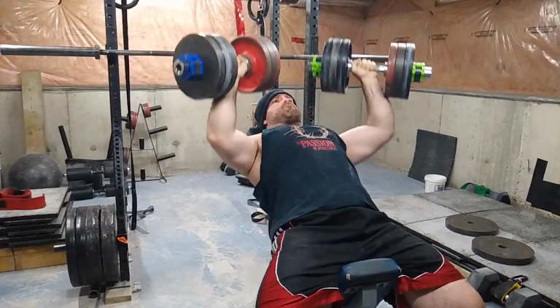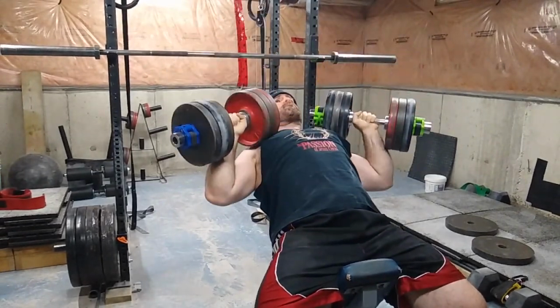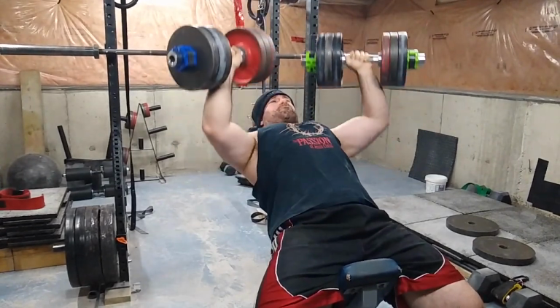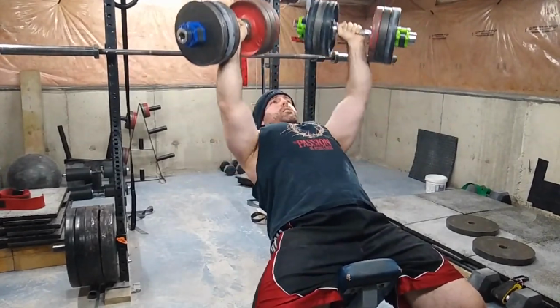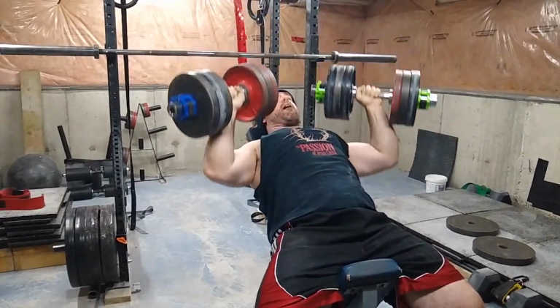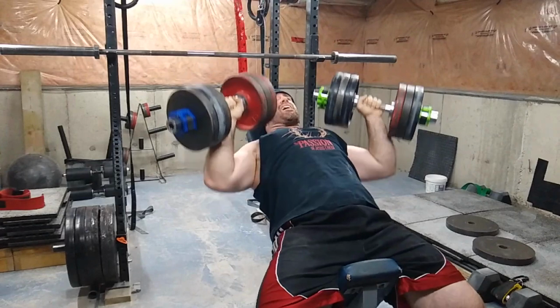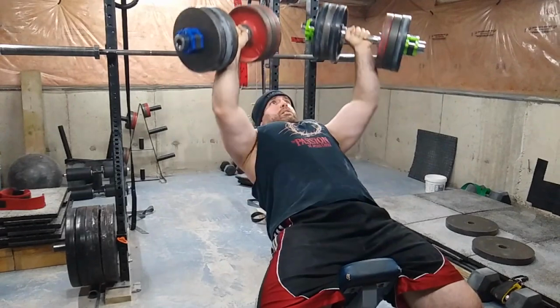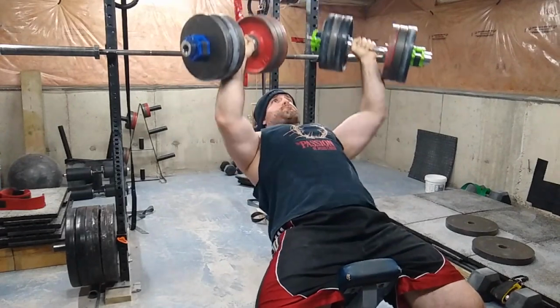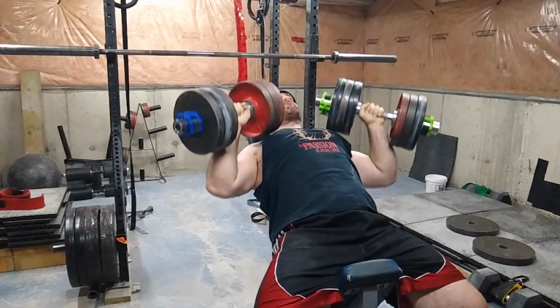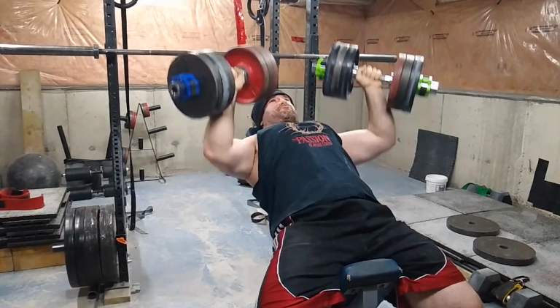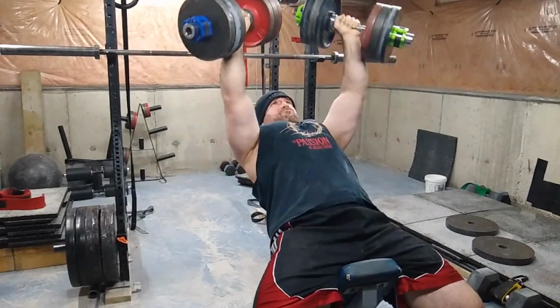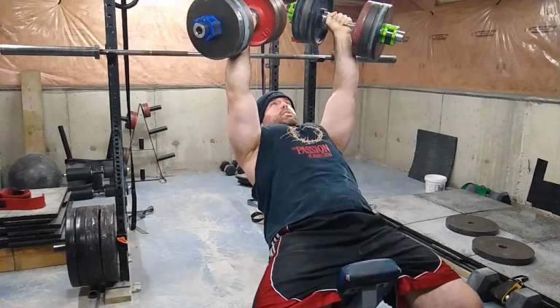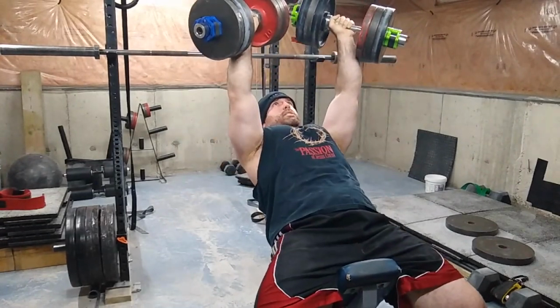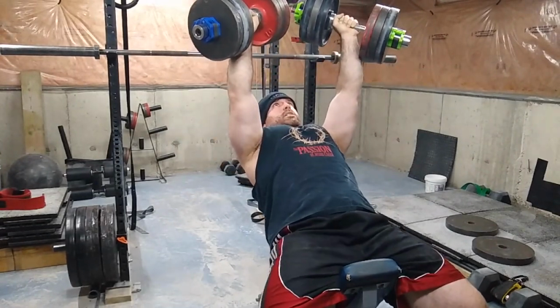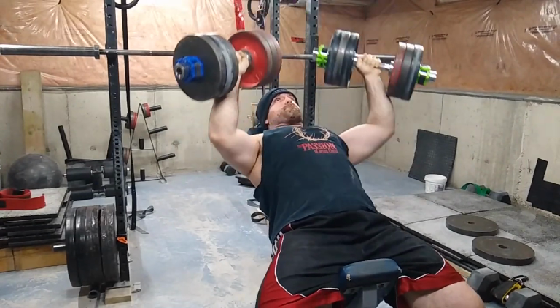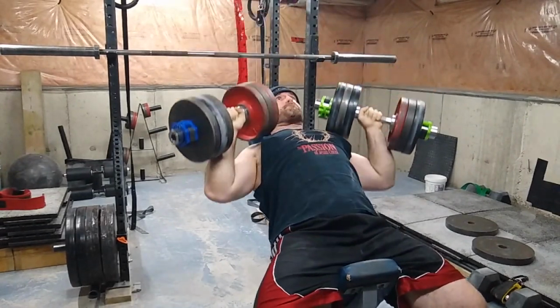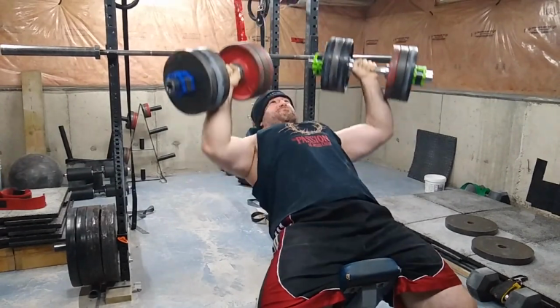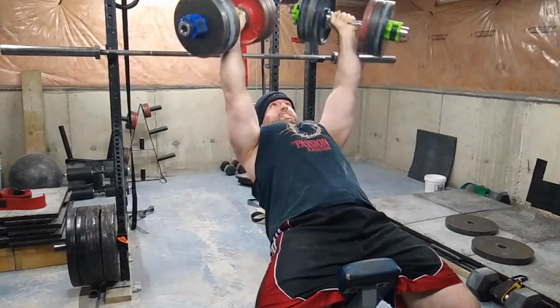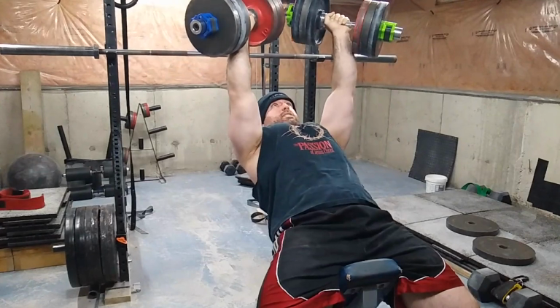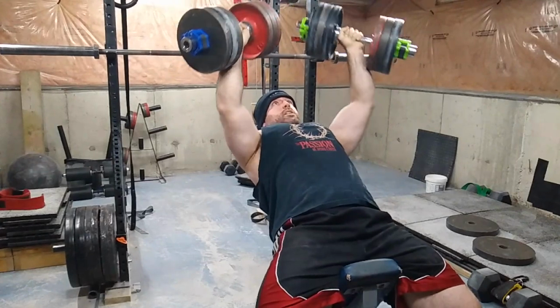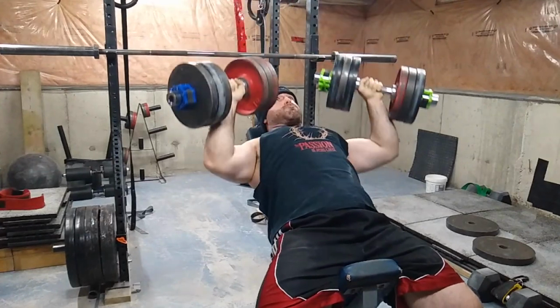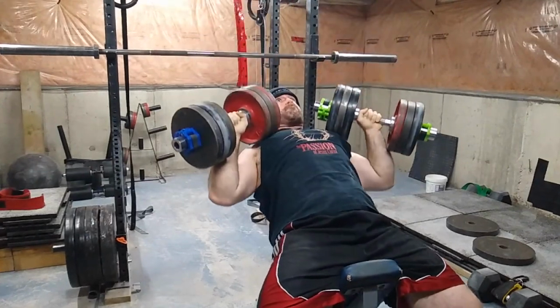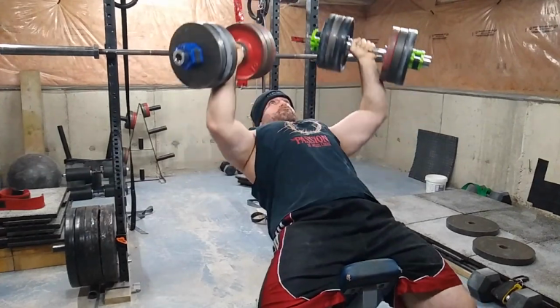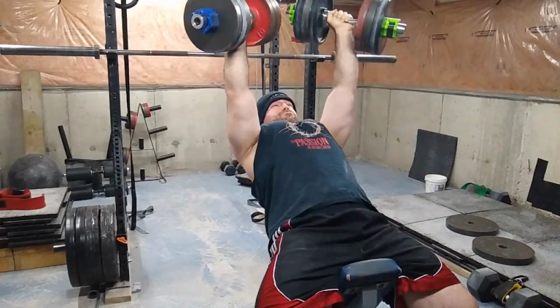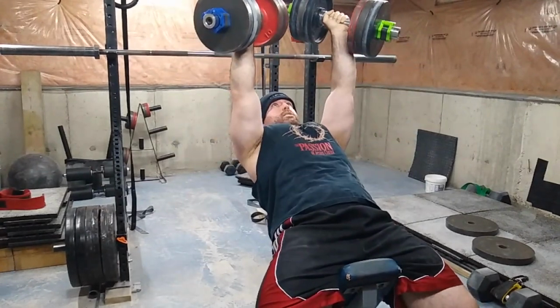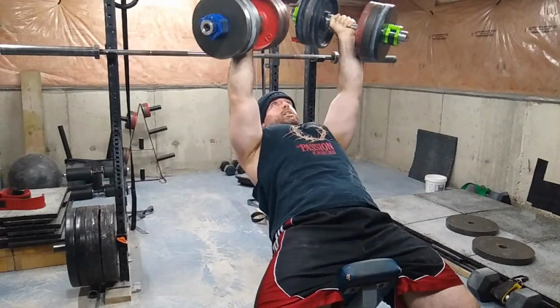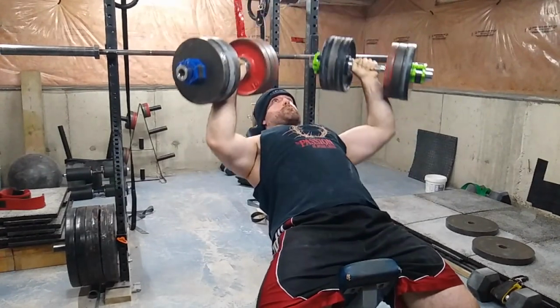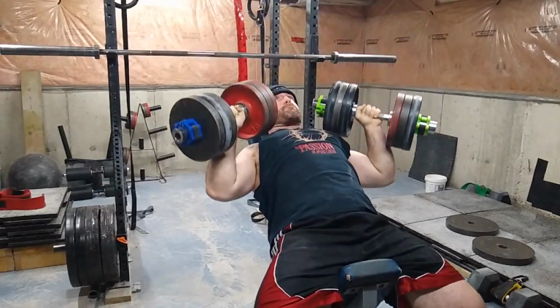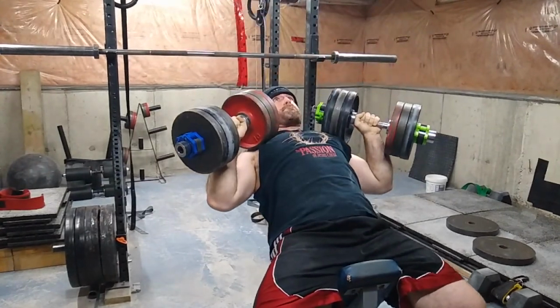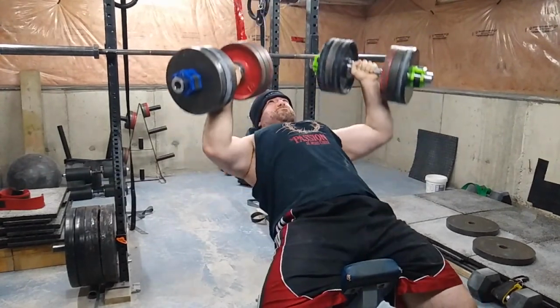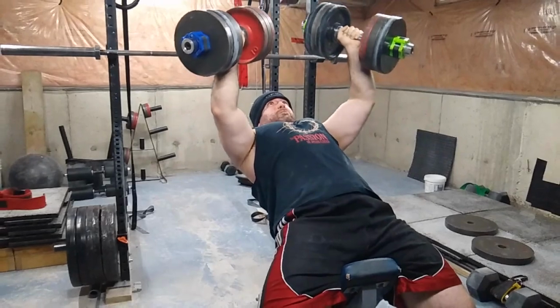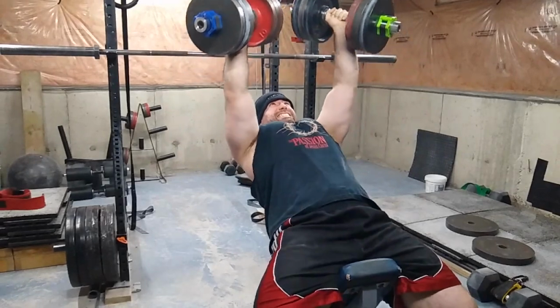Then I took out some dumbbells and did some incline pressing — three sets of as many reps as I could. I think I did 17, 13, 10 with fairly short rest. I should try resting a bit longer just to get more reps and make my sets higher quality.